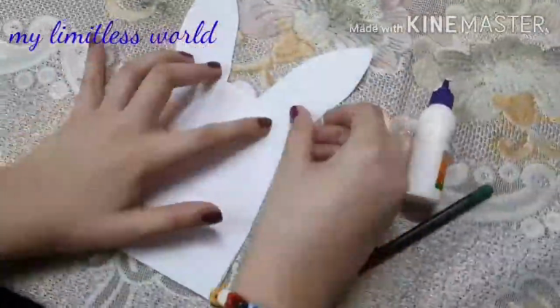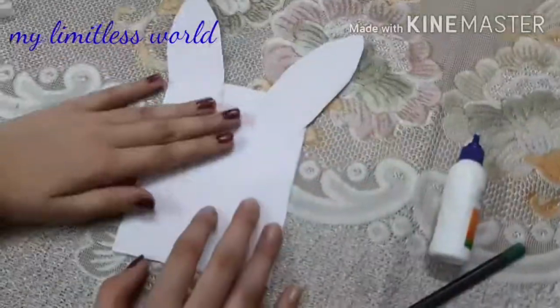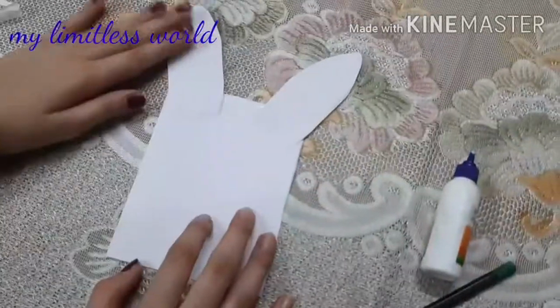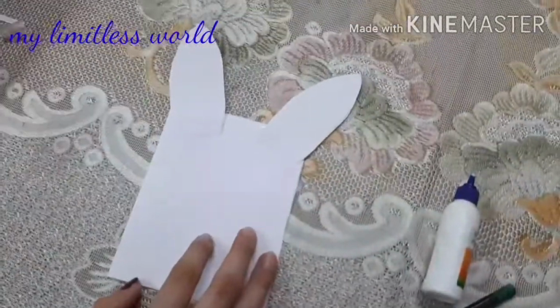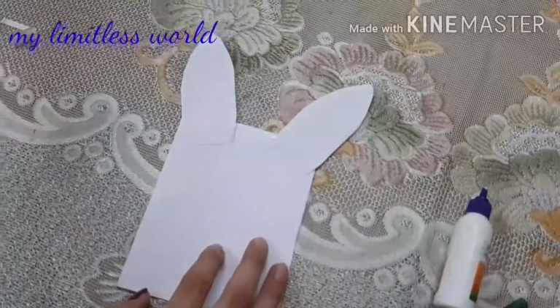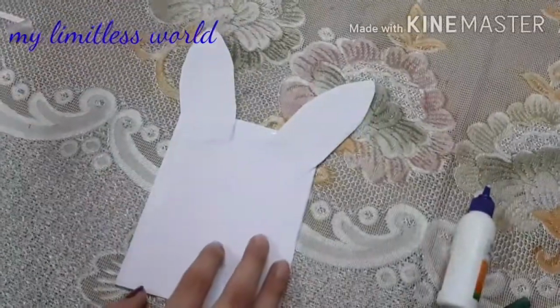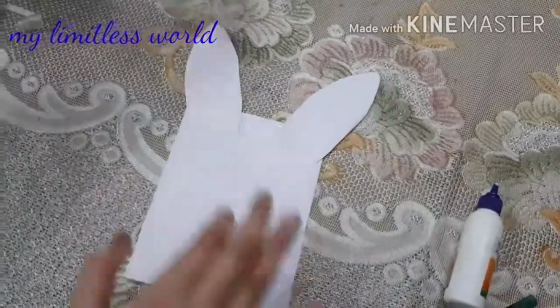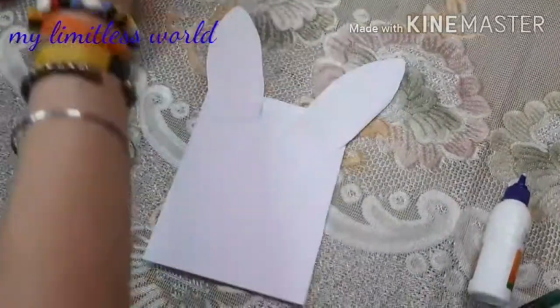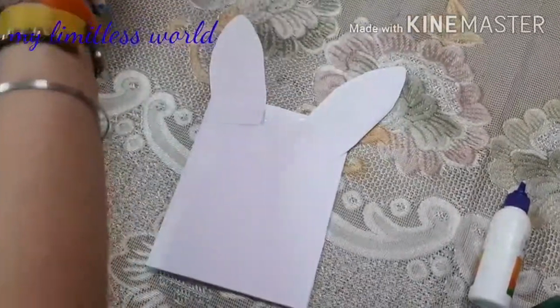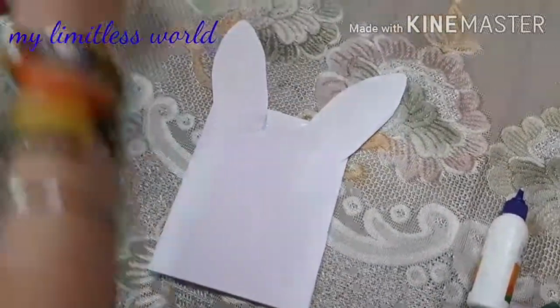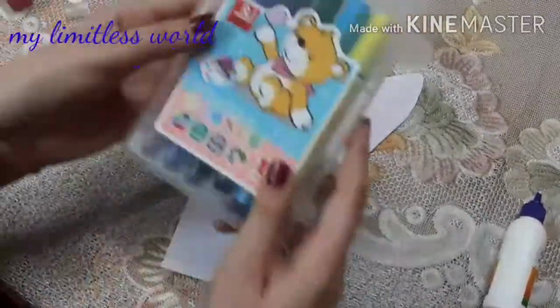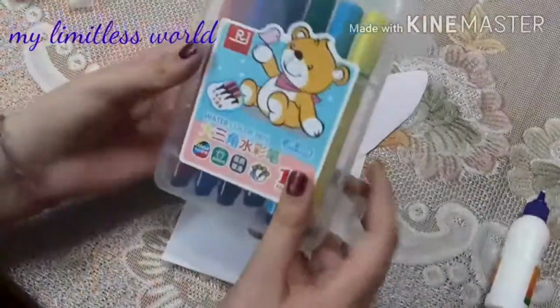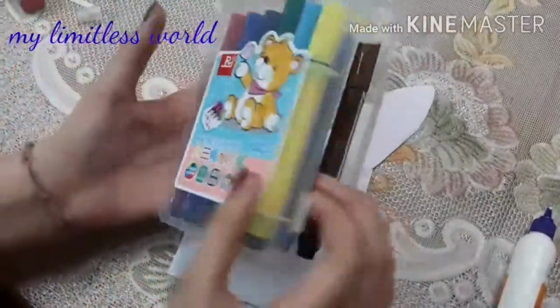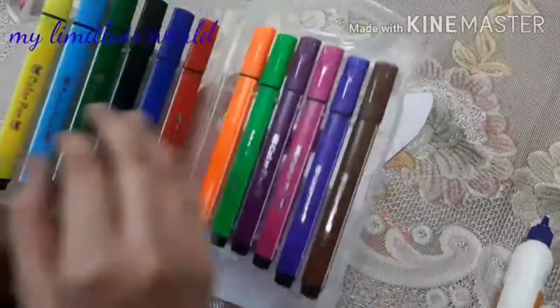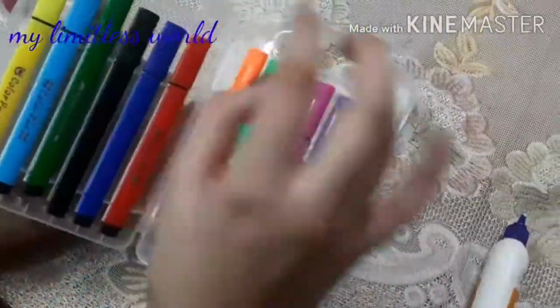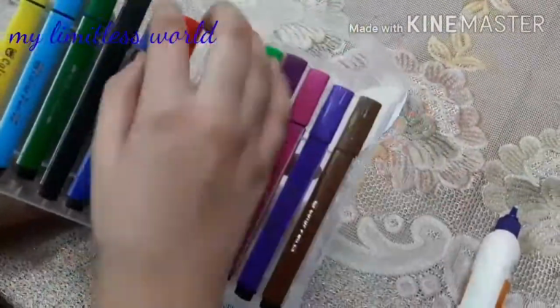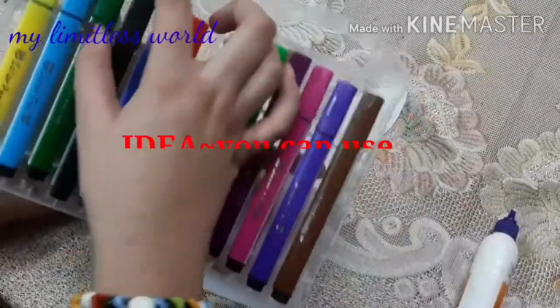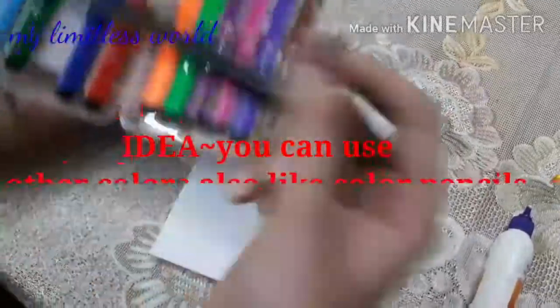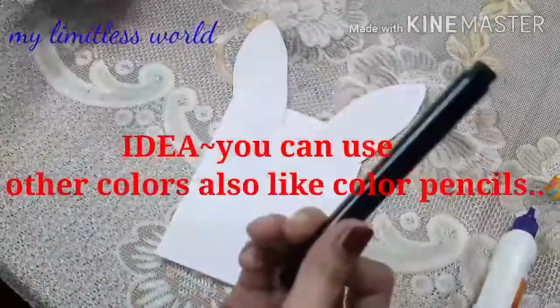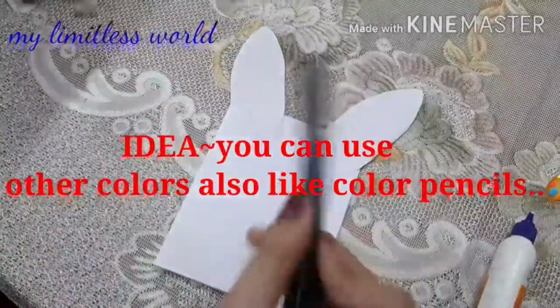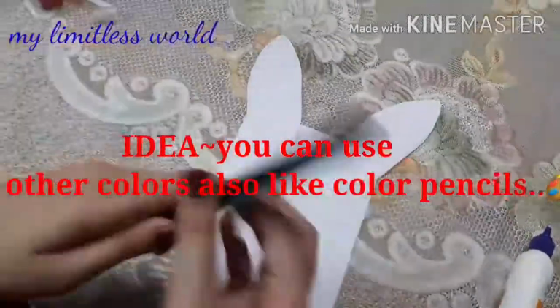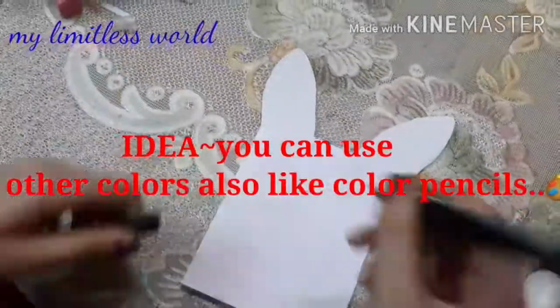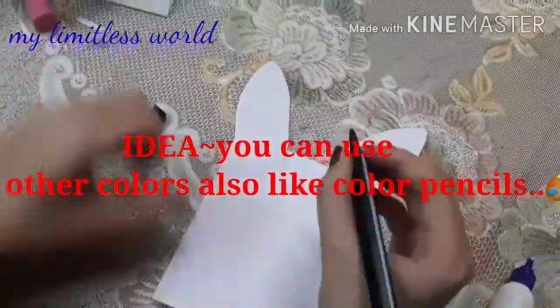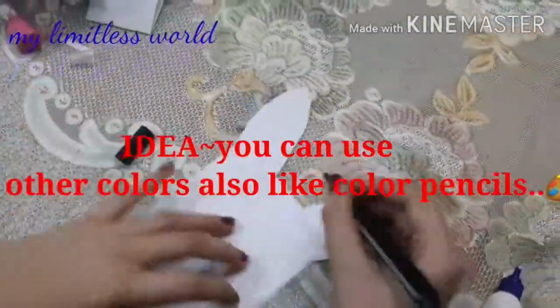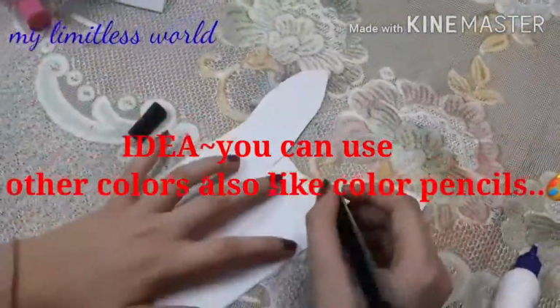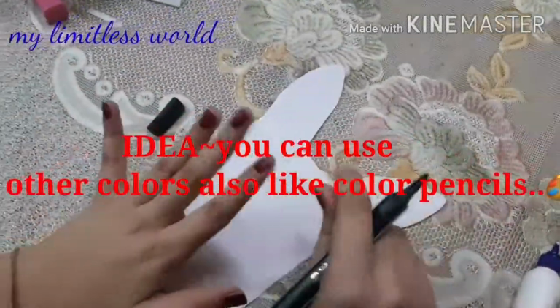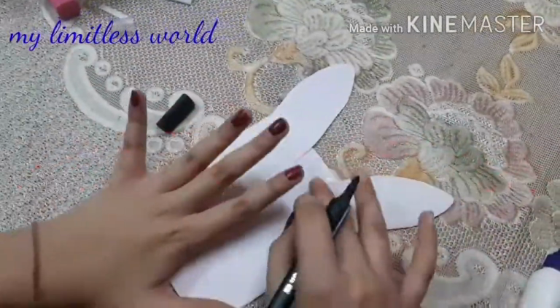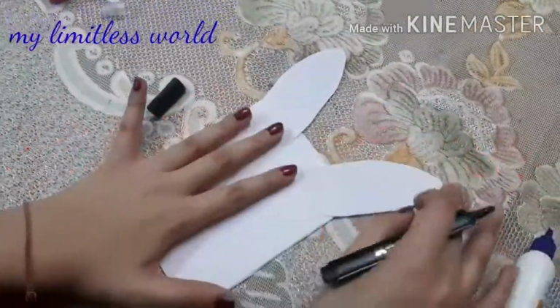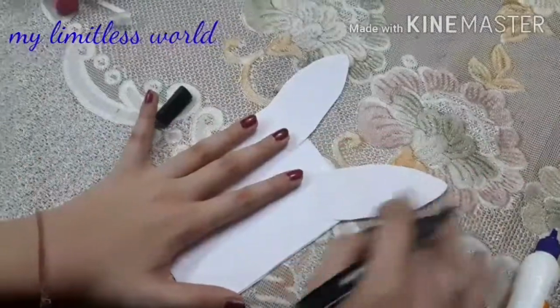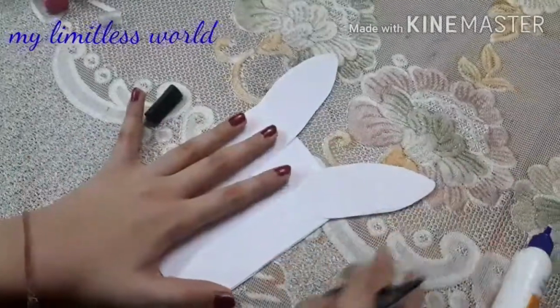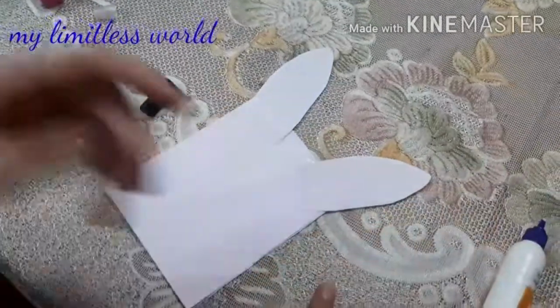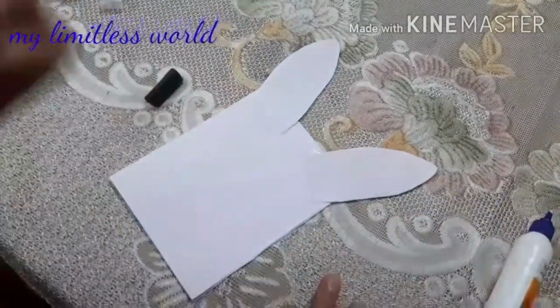Now you can see the ears are done, and here comes the role of our sketch pins. I am taking a black sketch pin and I will give the ears a clean outline. Let's start.